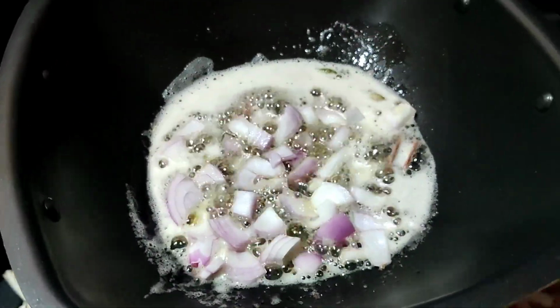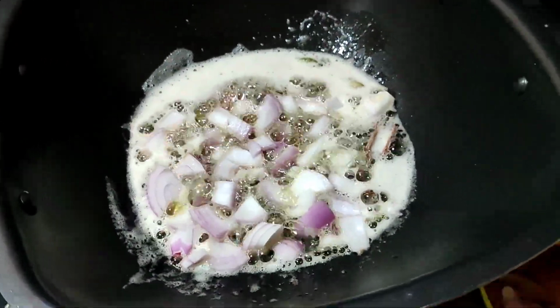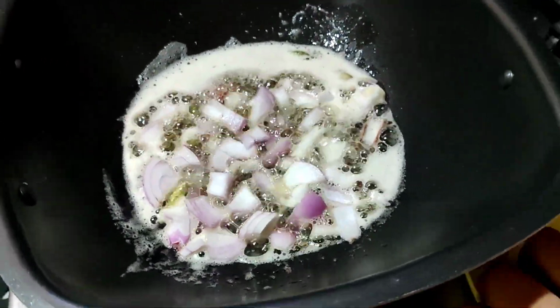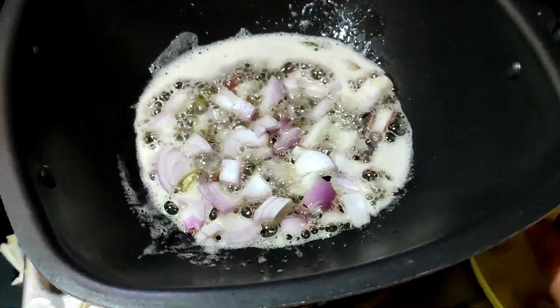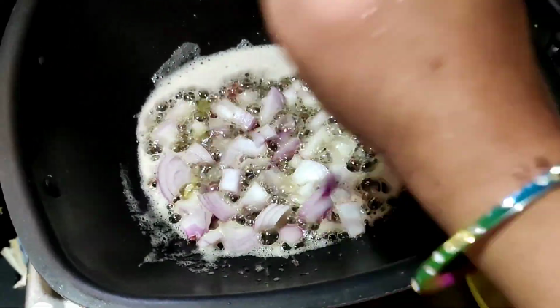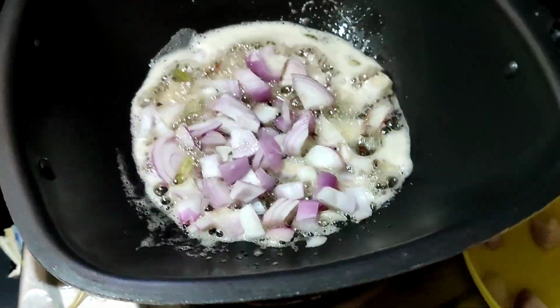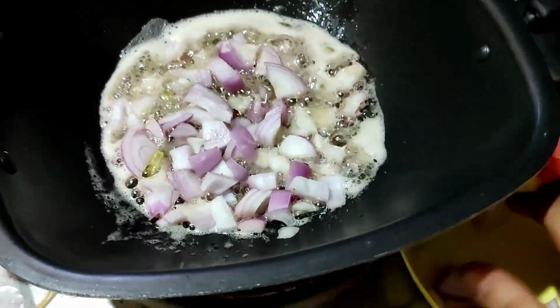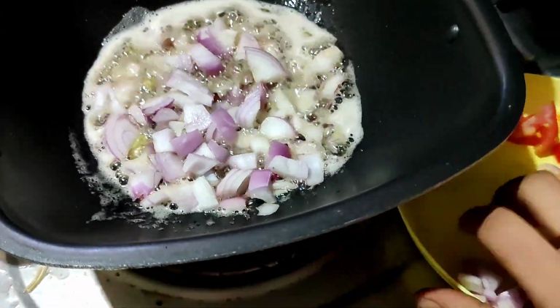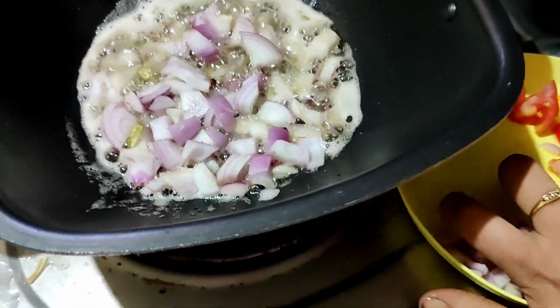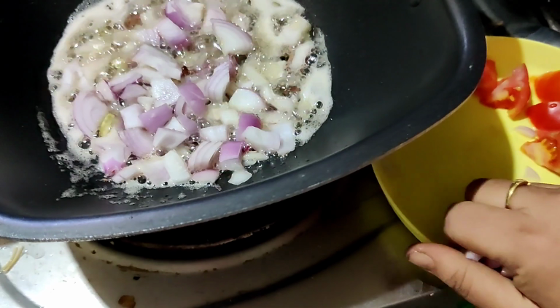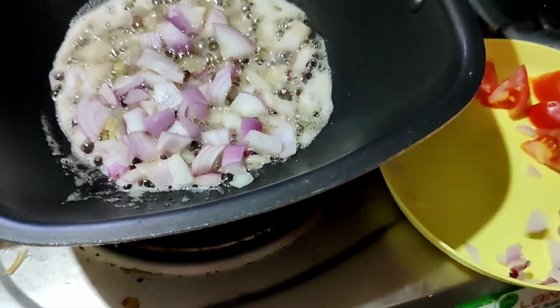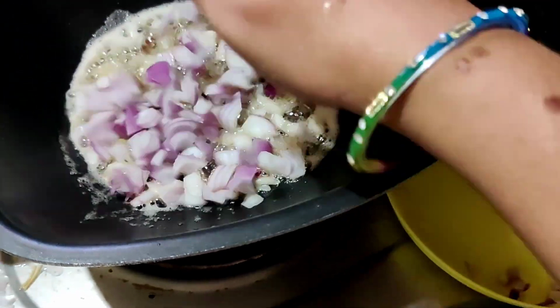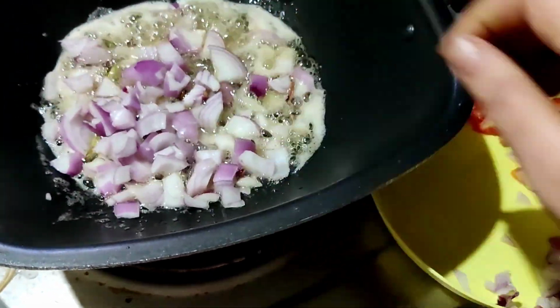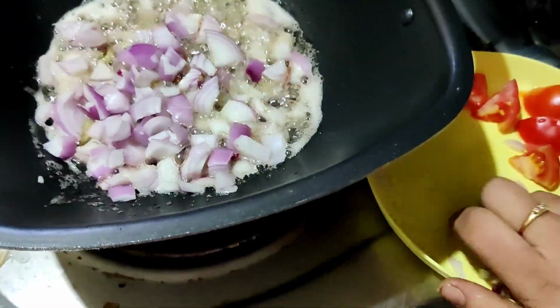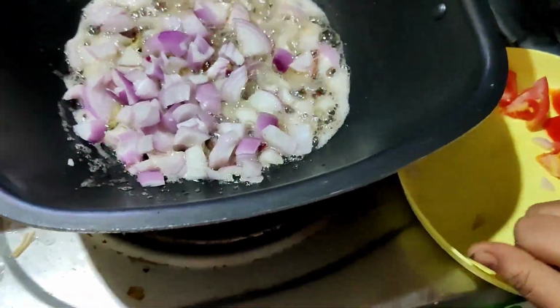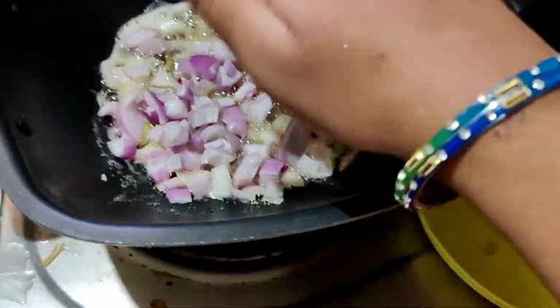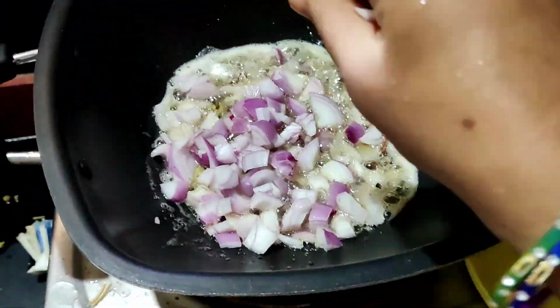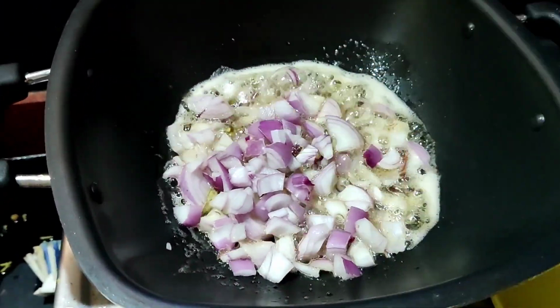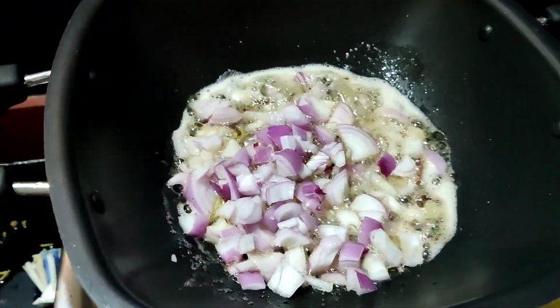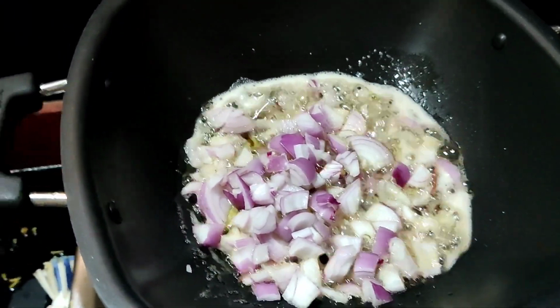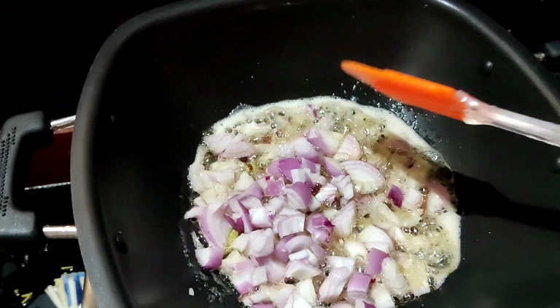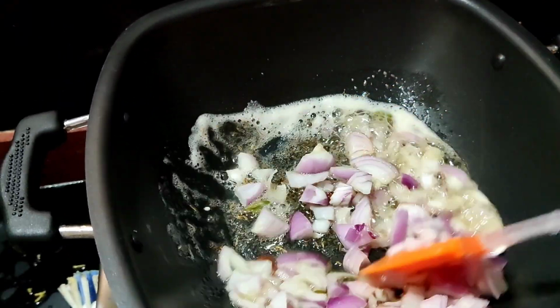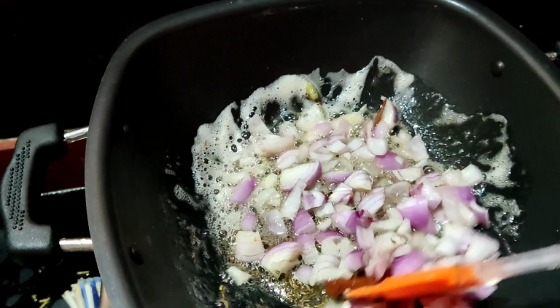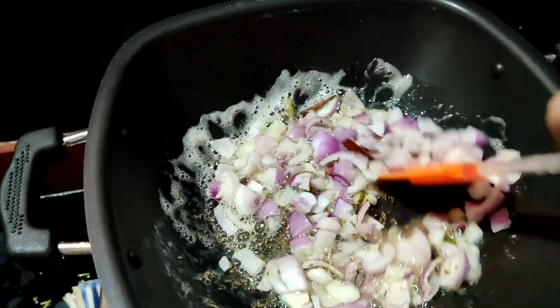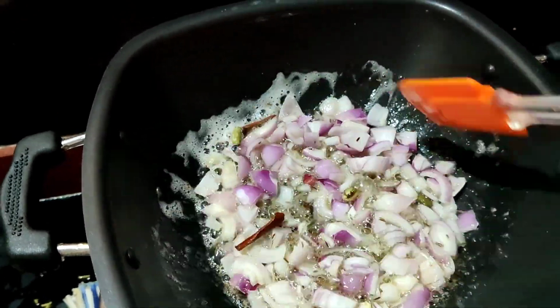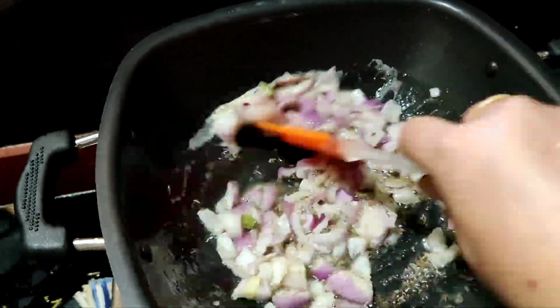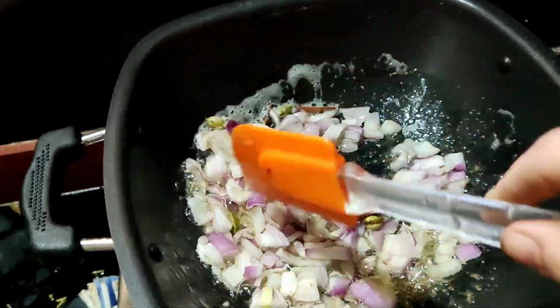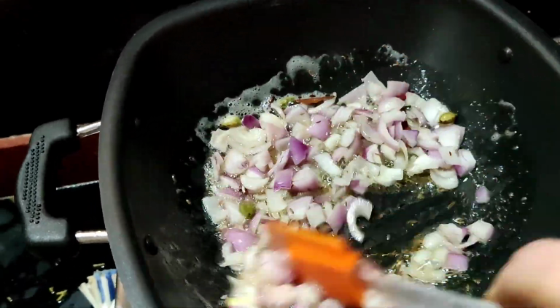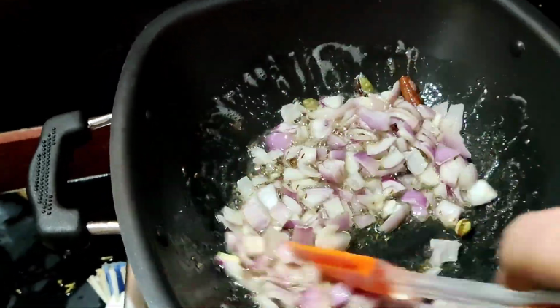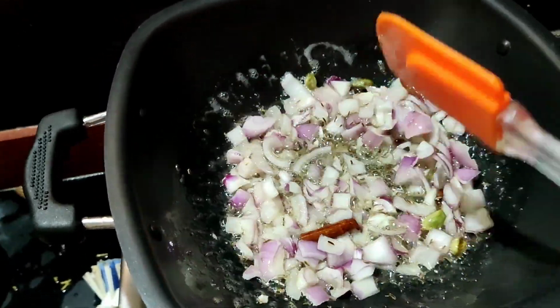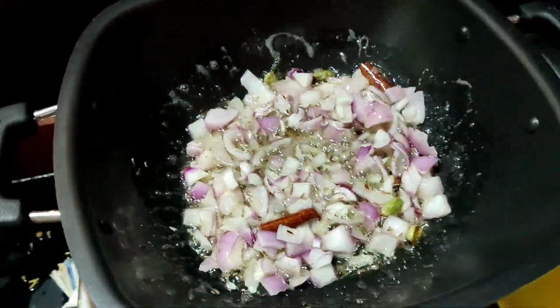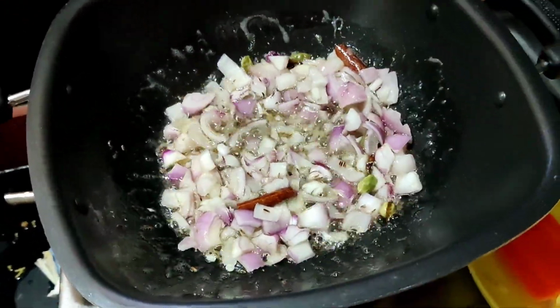Let's fry it a little. Add 2 onions, finely sliced. Add the onions and ginger garlic paste.